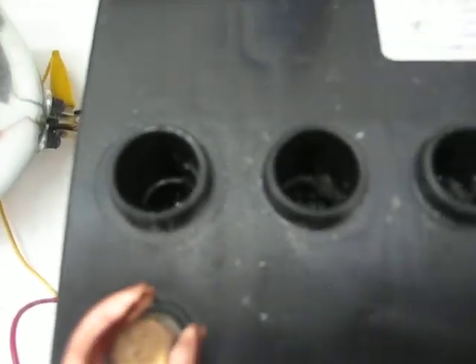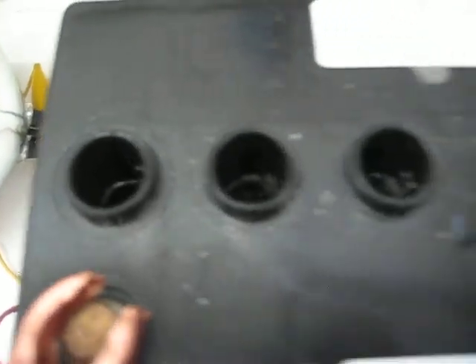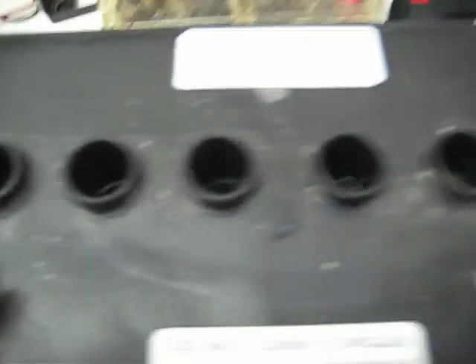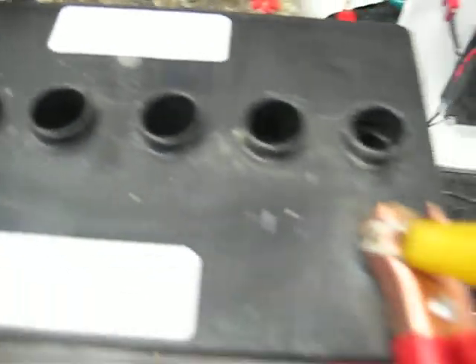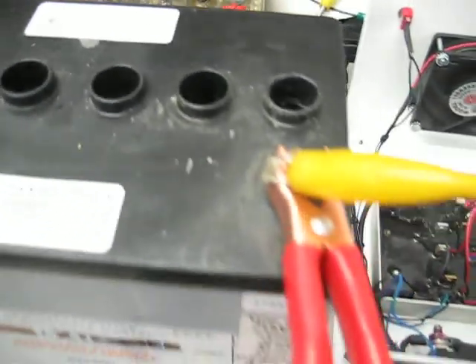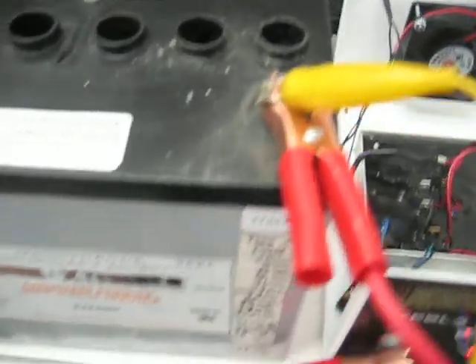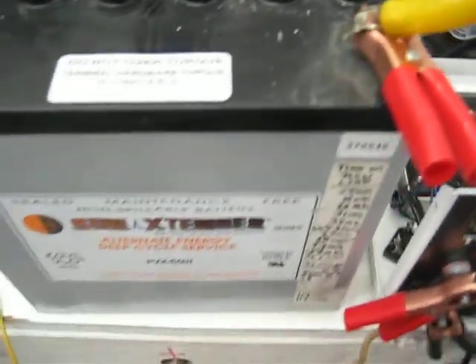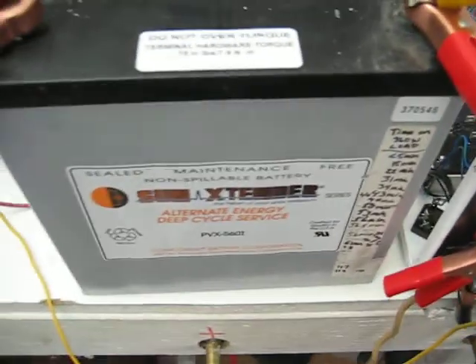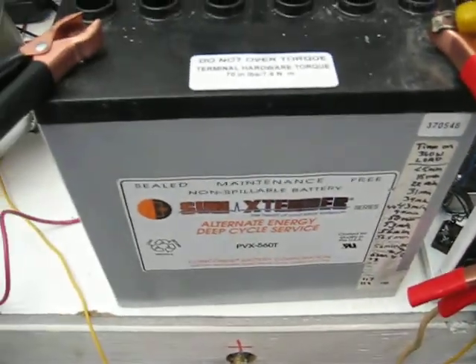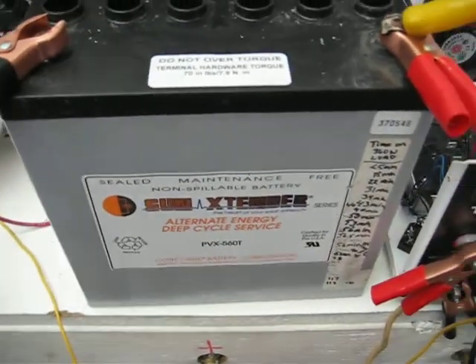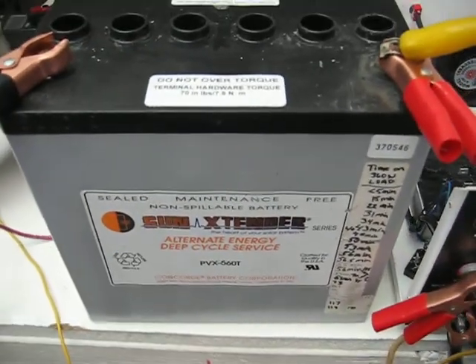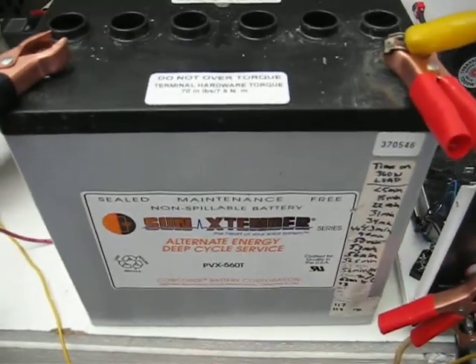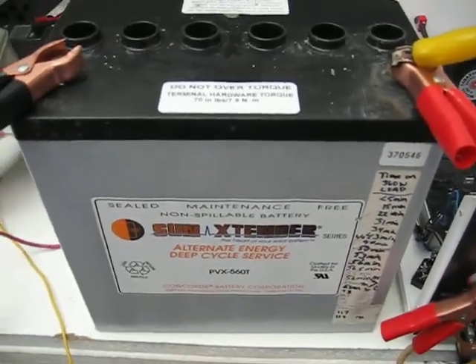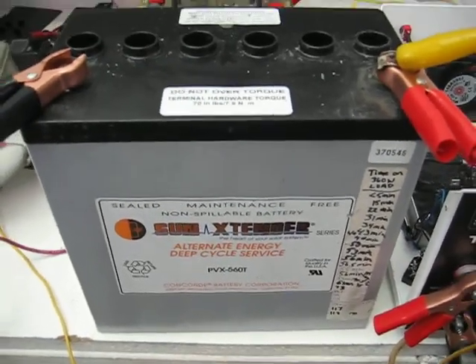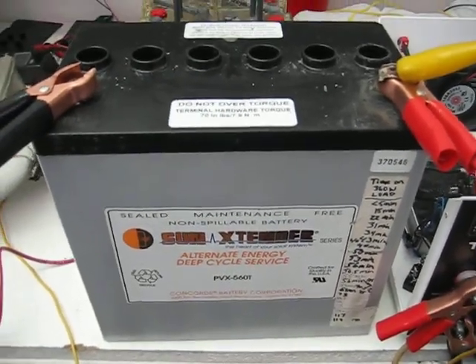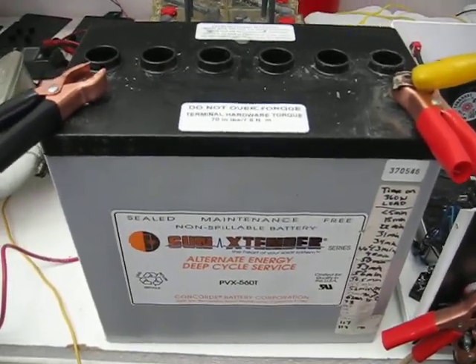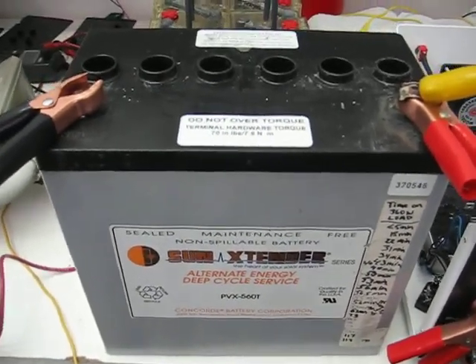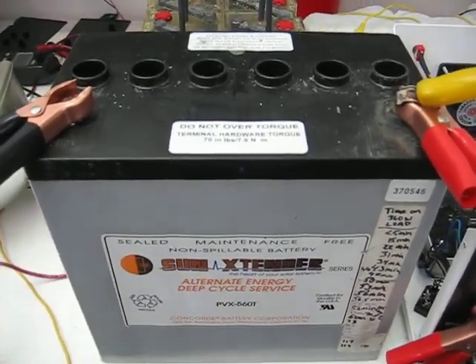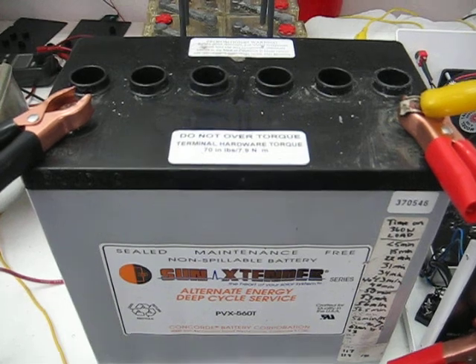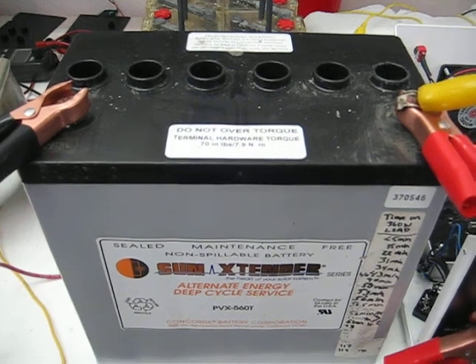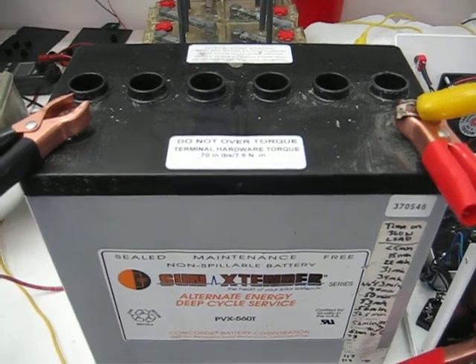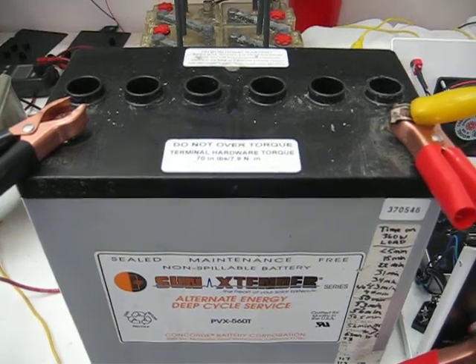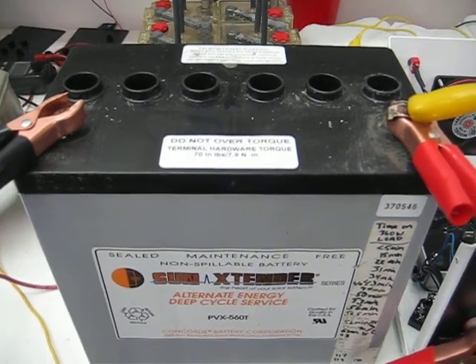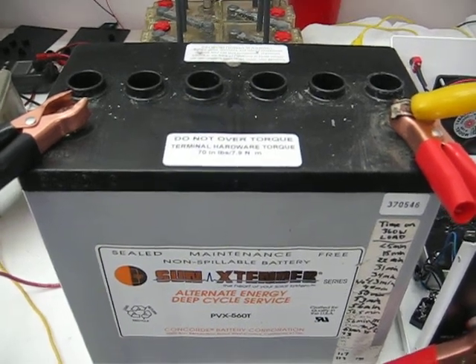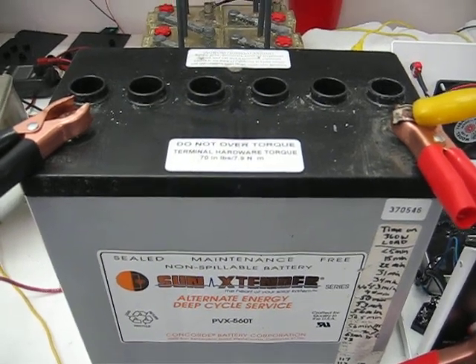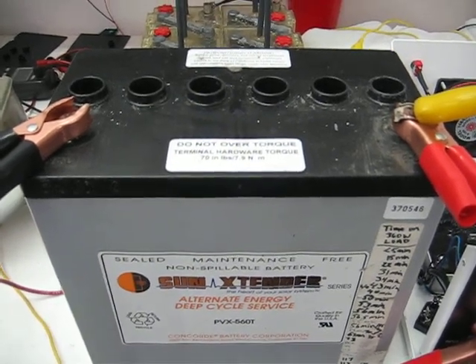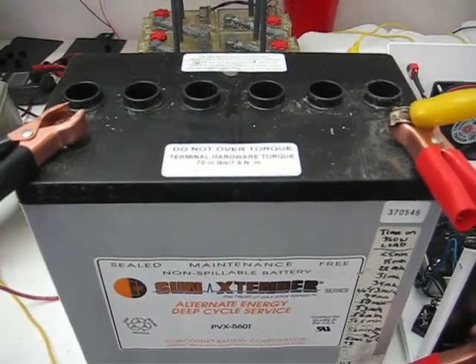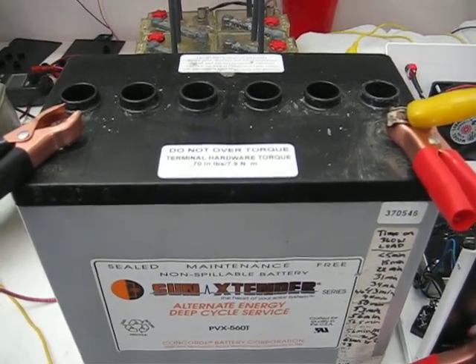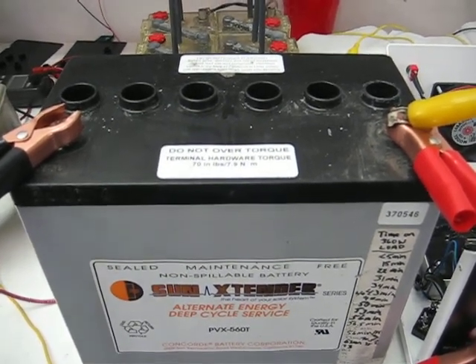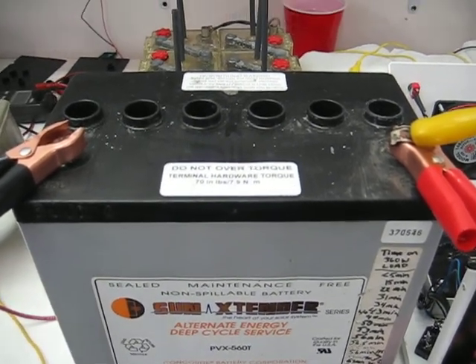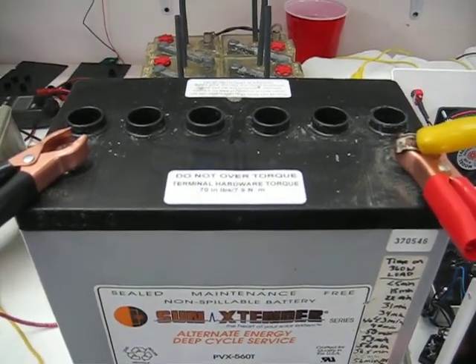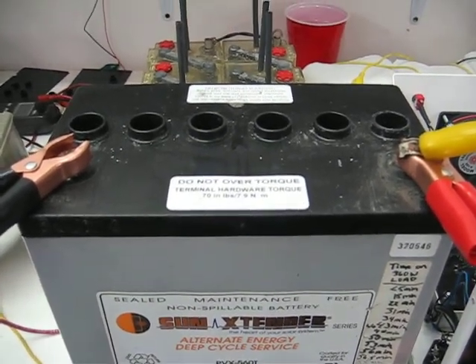I just wanted to explain how we revived this AGM battery. We'll test it for time soon and I'll post another video. Thanks for watching.